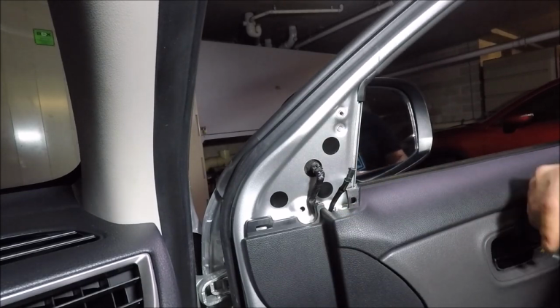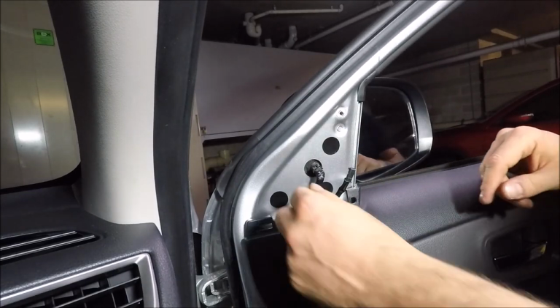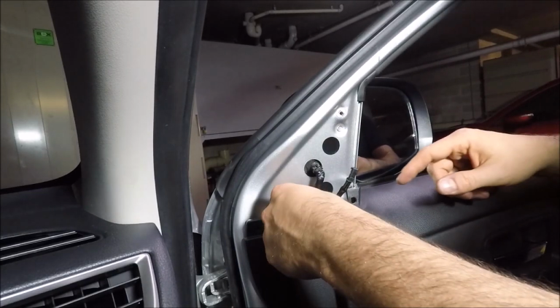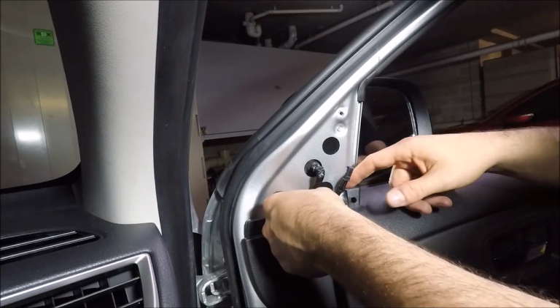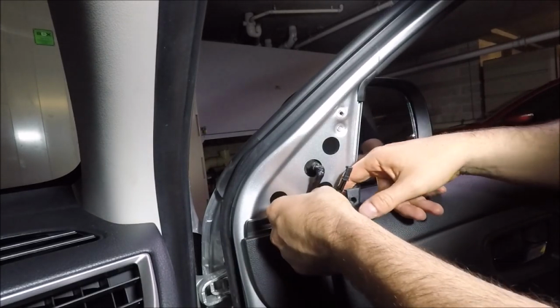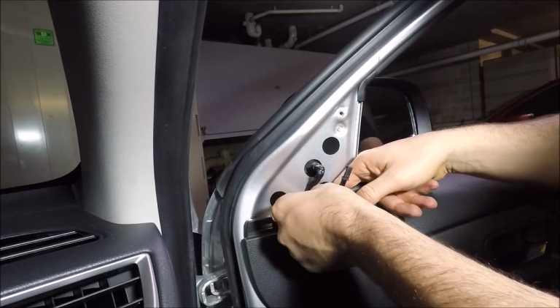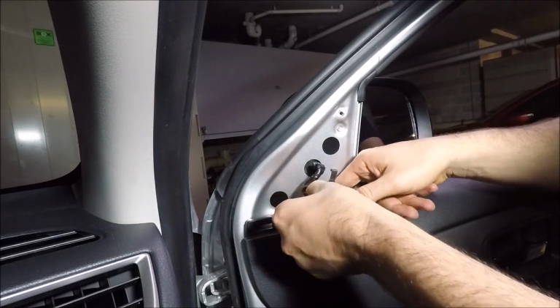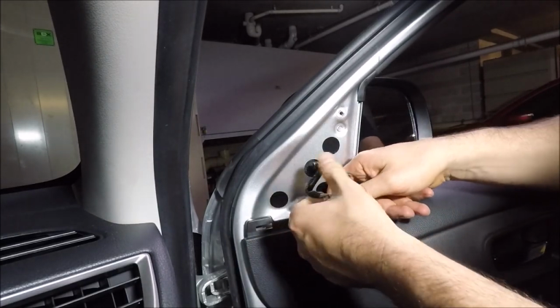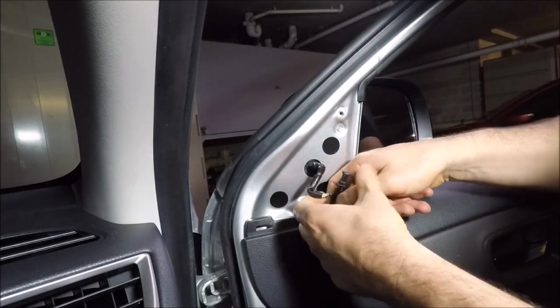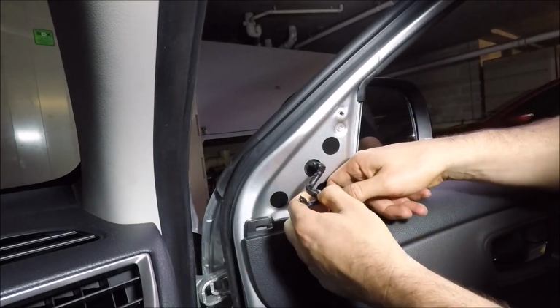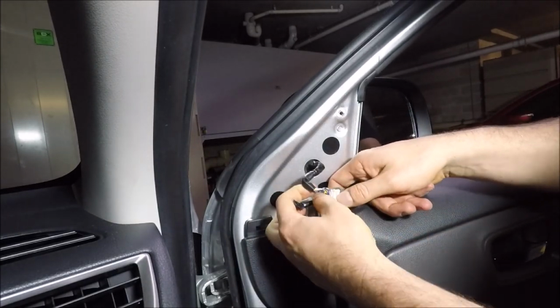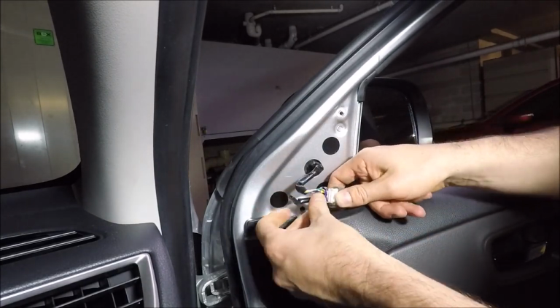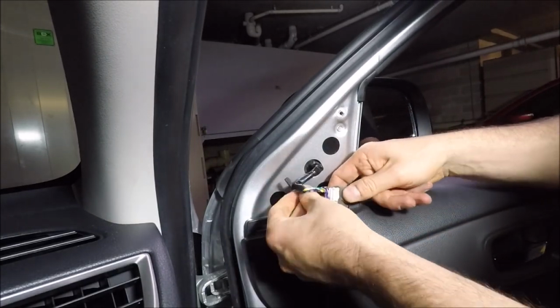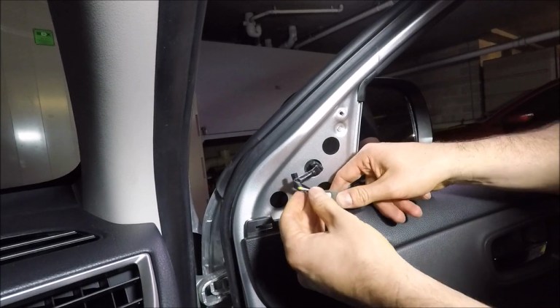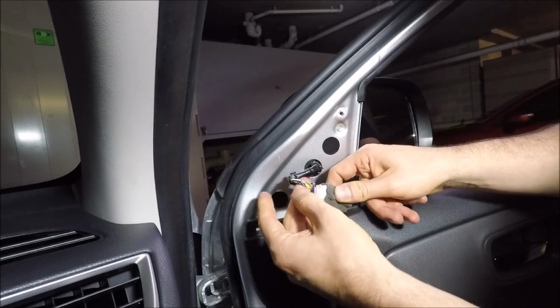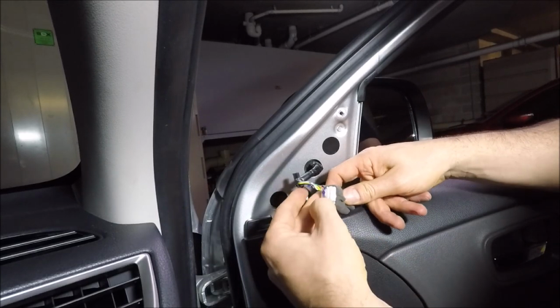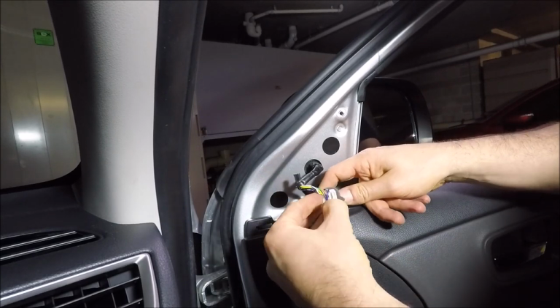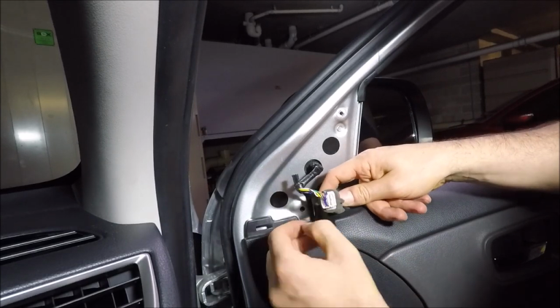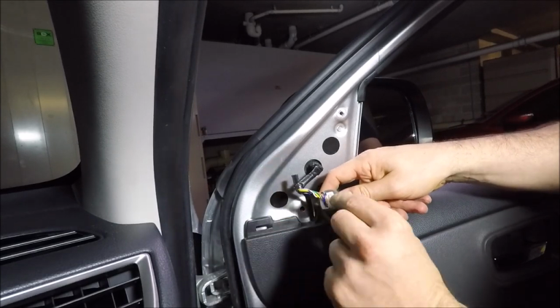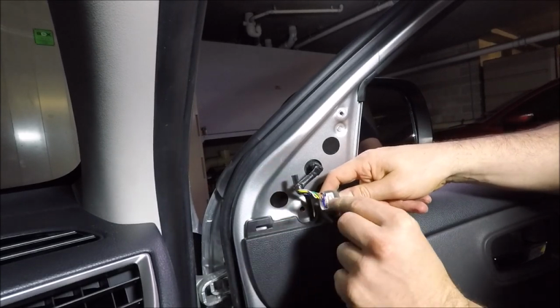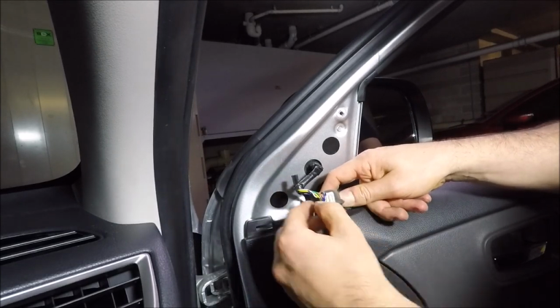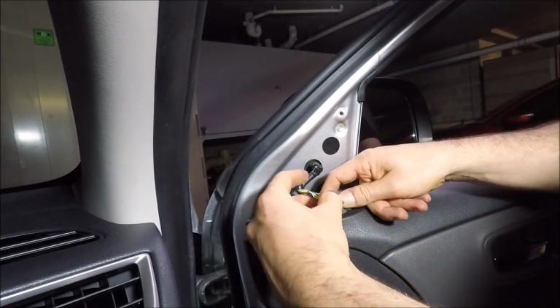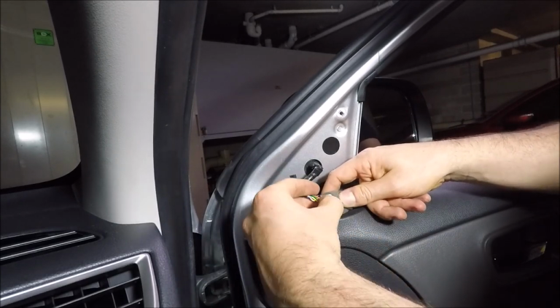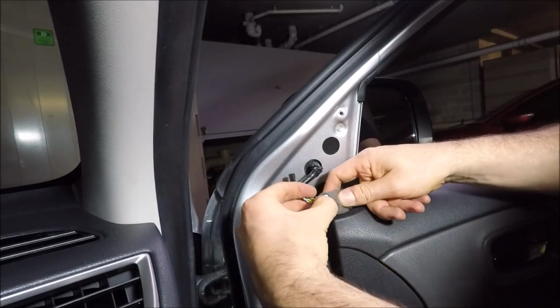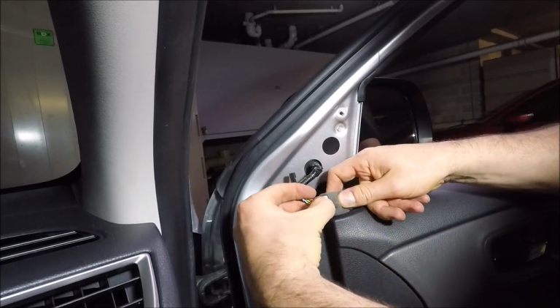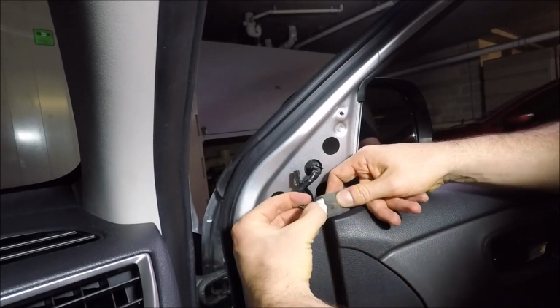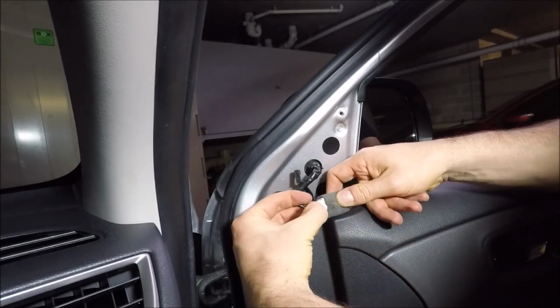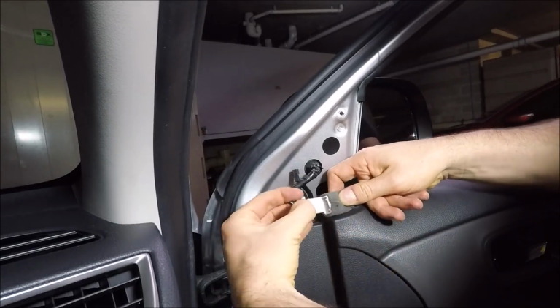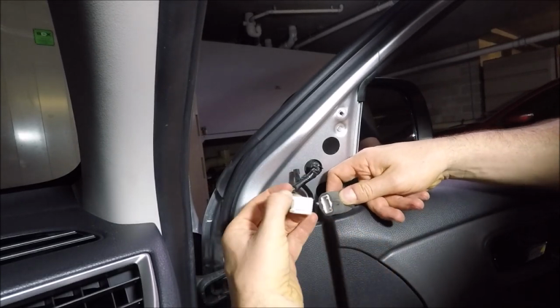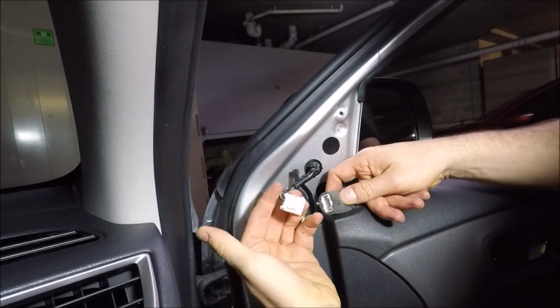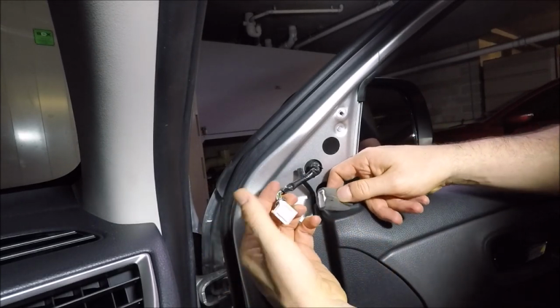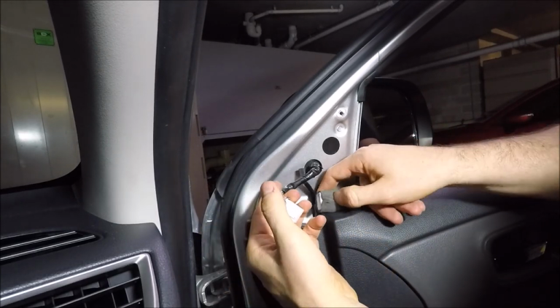Now you'll be able to get your electrical connection for the mirror — pull it up and there's a tab just there, push it in and pull it apart.